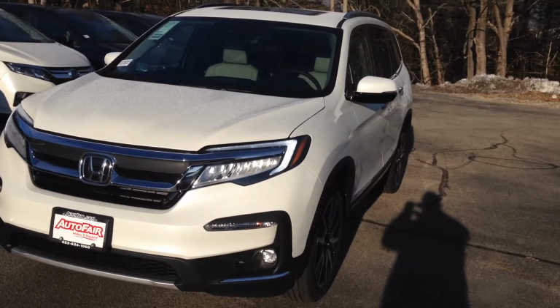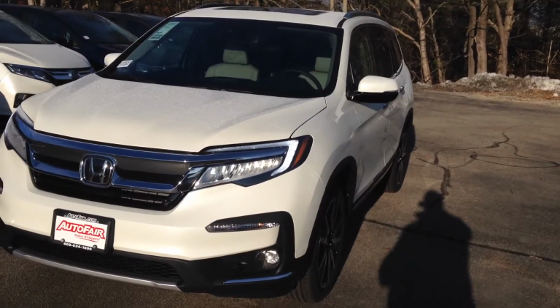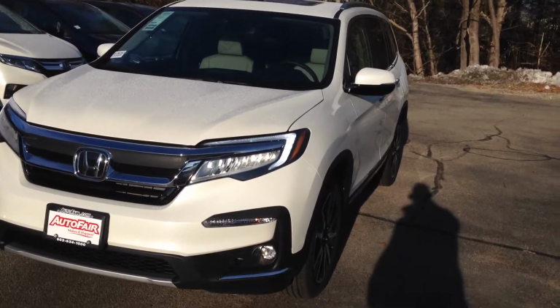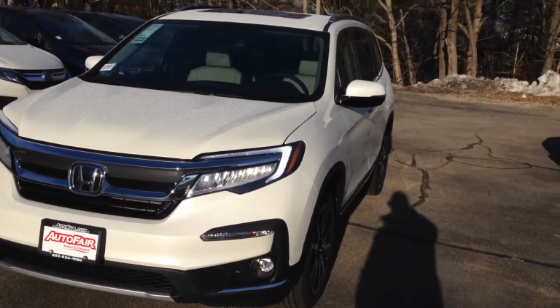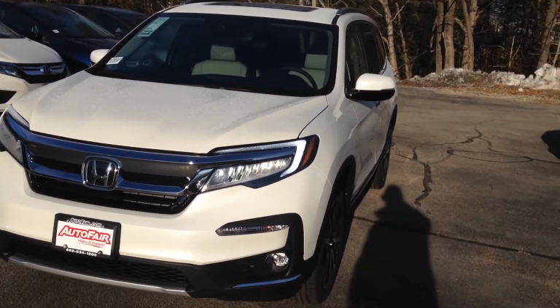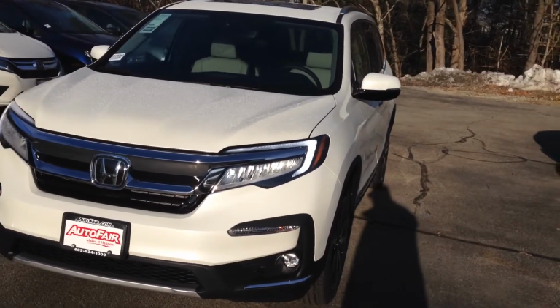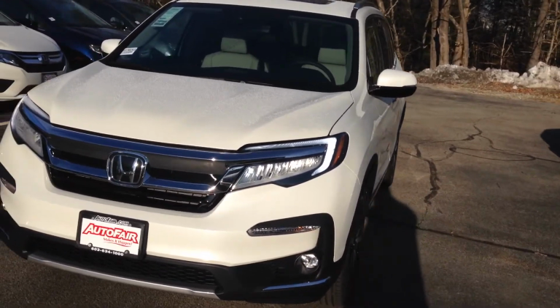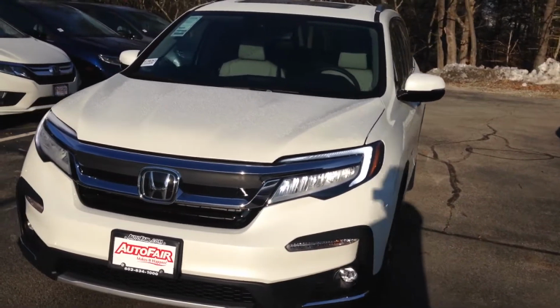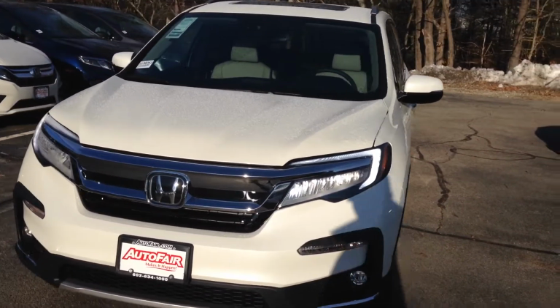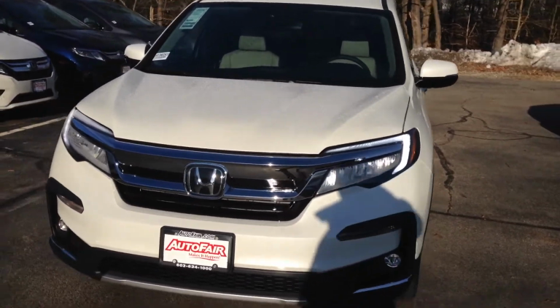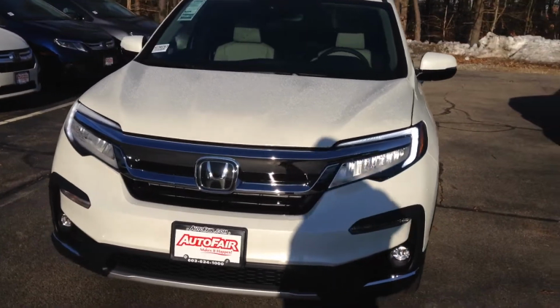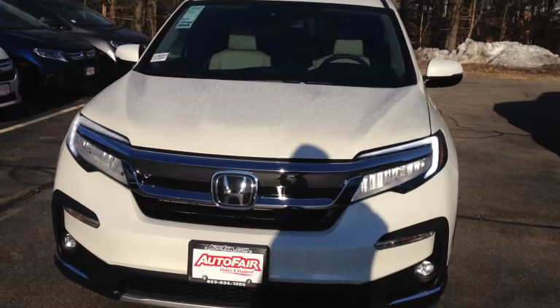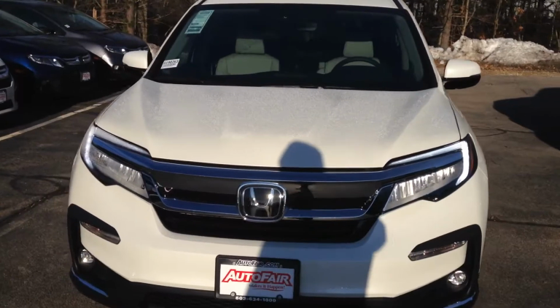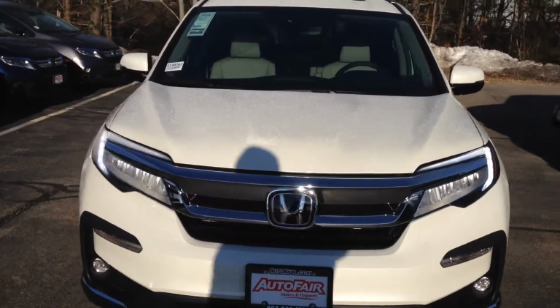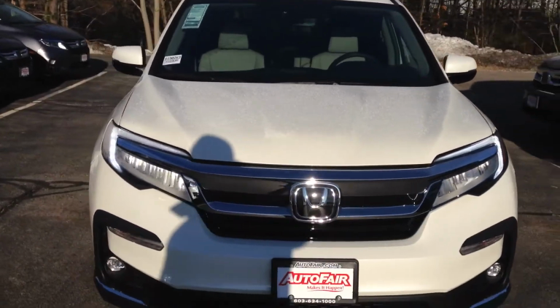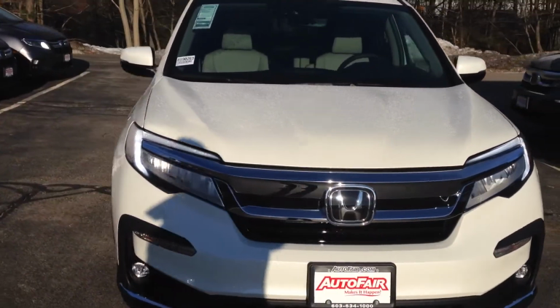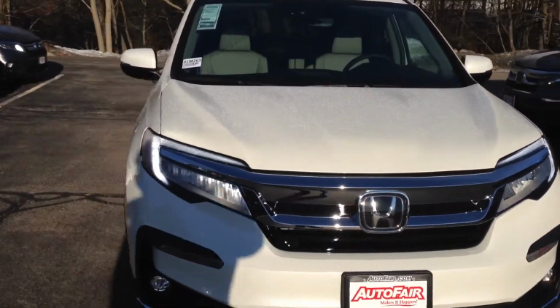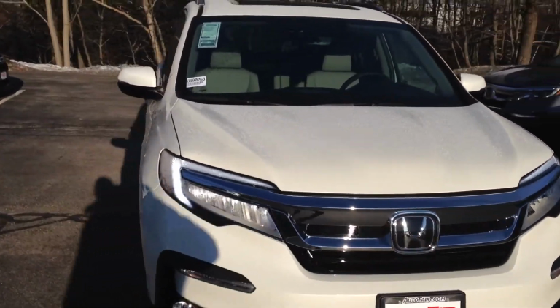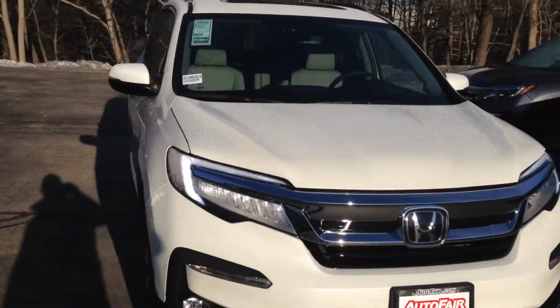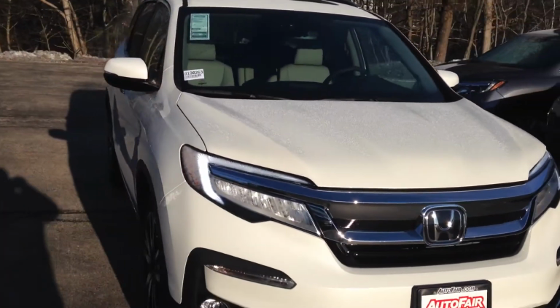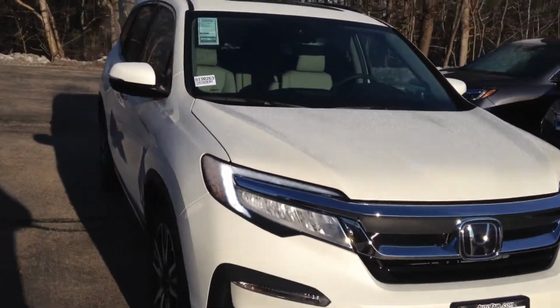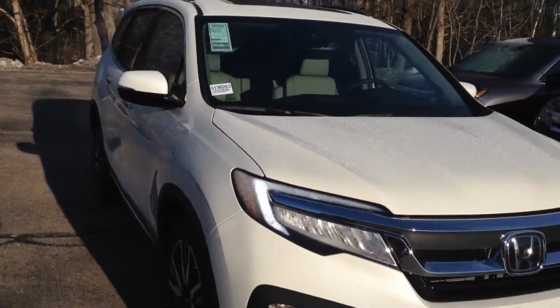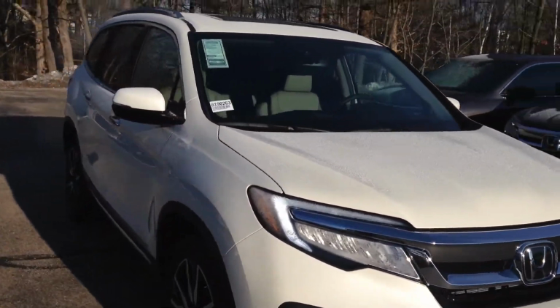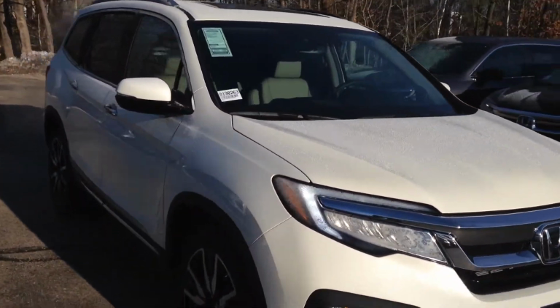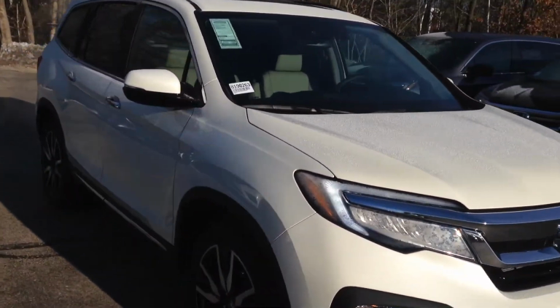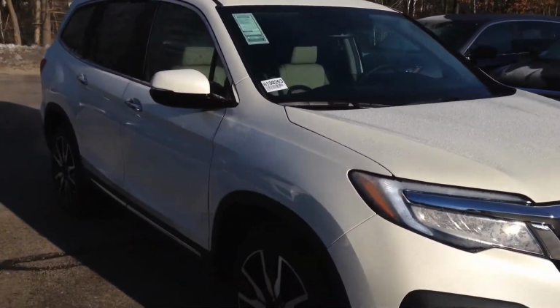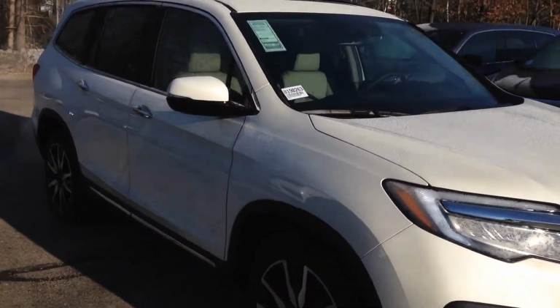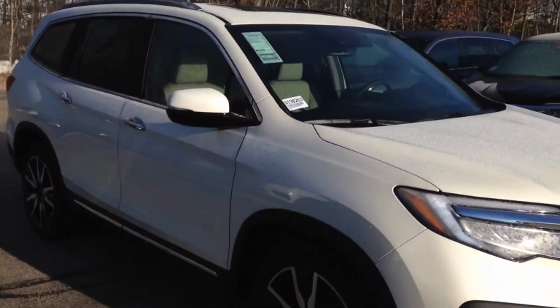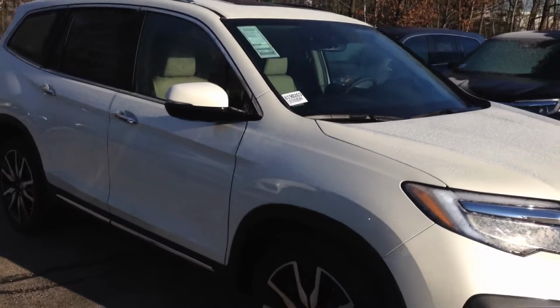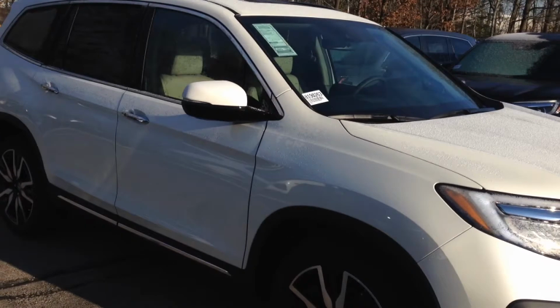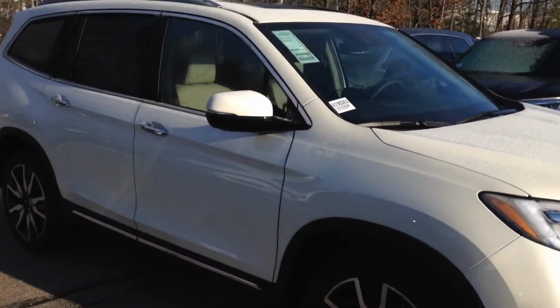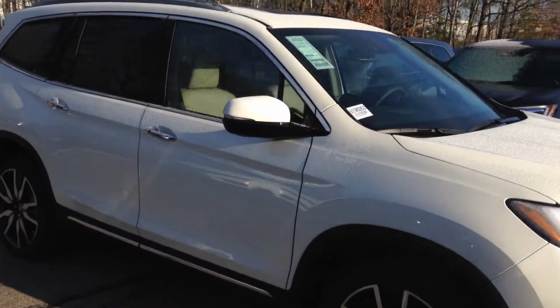Good morning, Brock. This is BJ Thompson over at Auto Fair Honda in Manchester, New Hampshire. I'm going to make you a quick walk around video on the 2019 Honda Pilot Elite you looked at online.